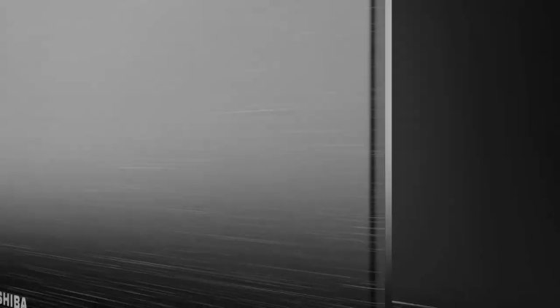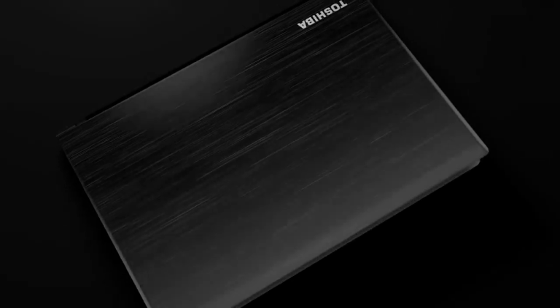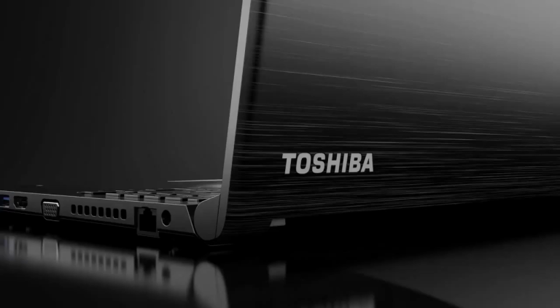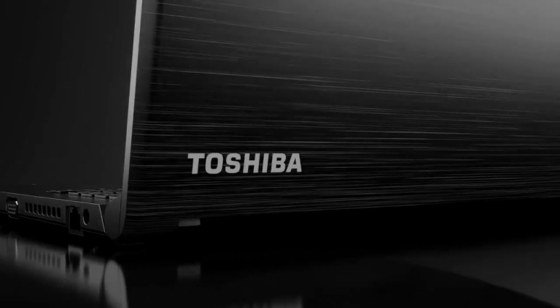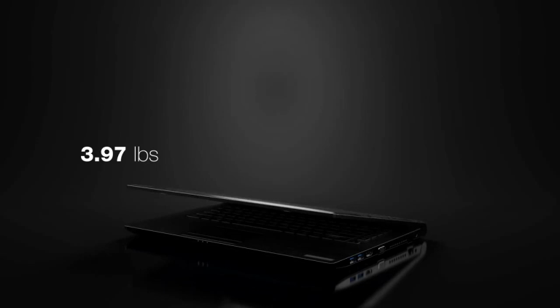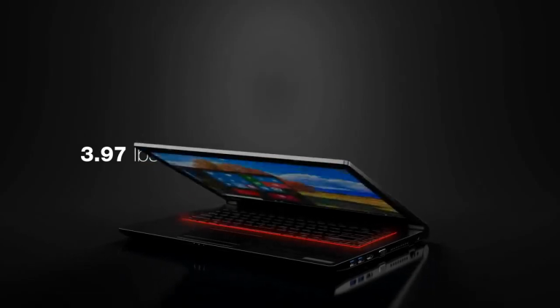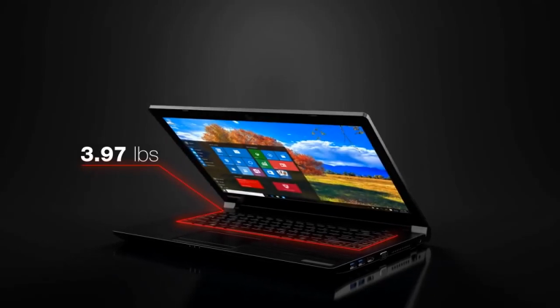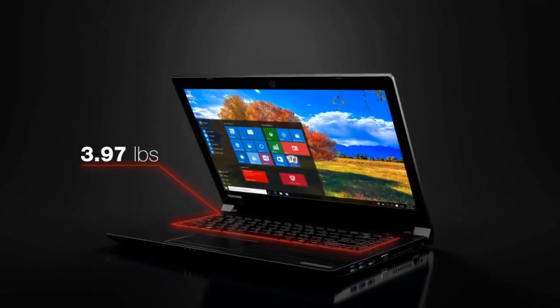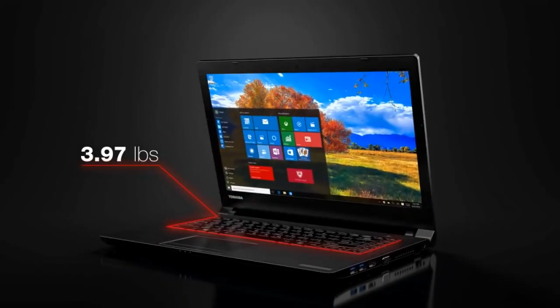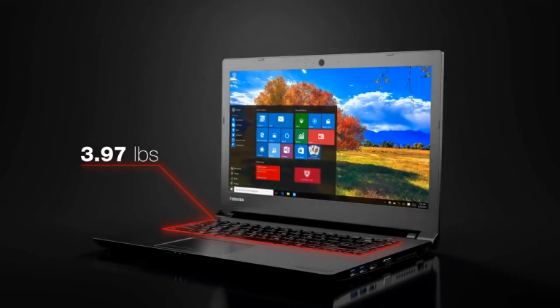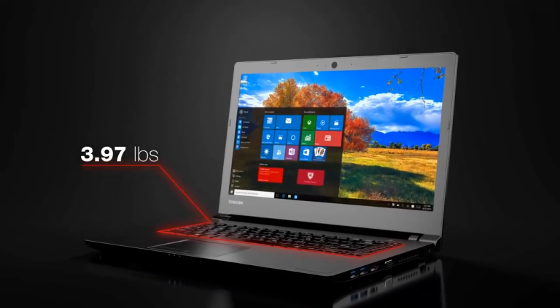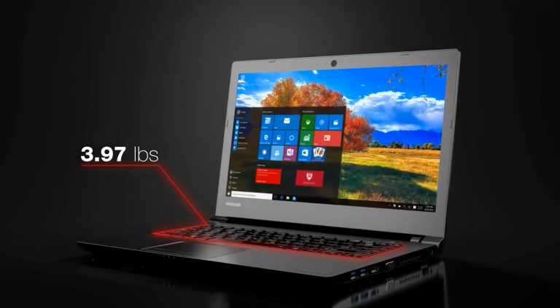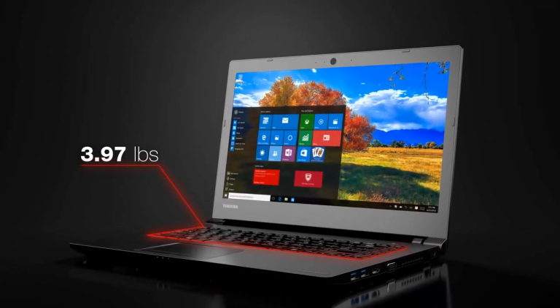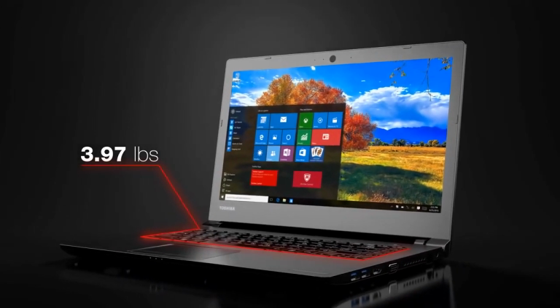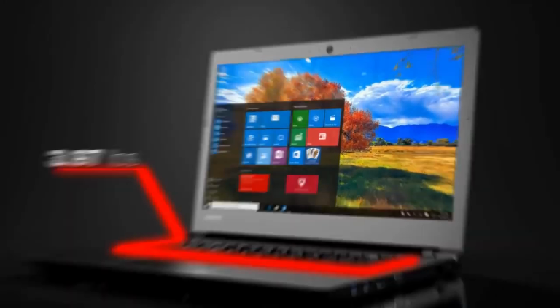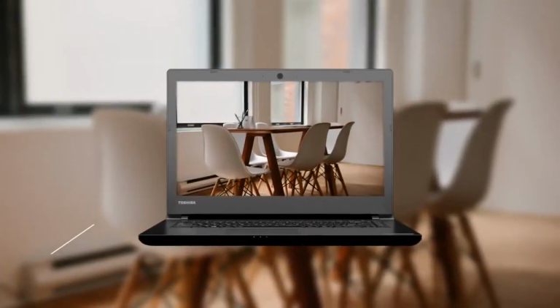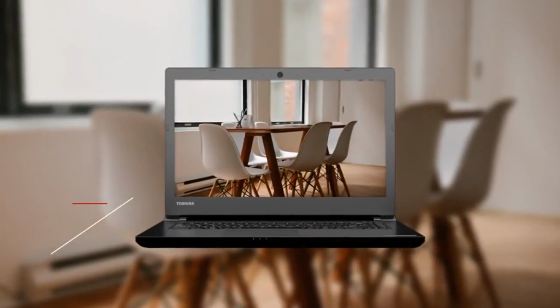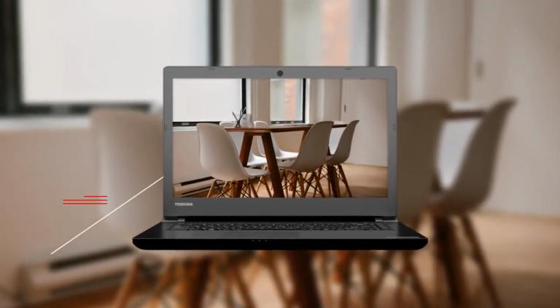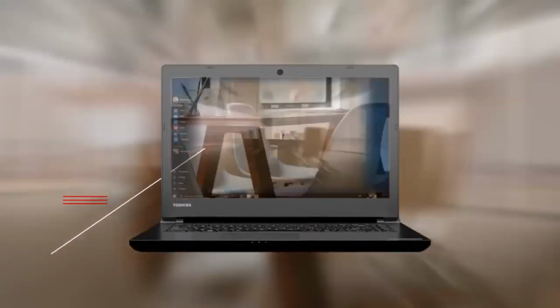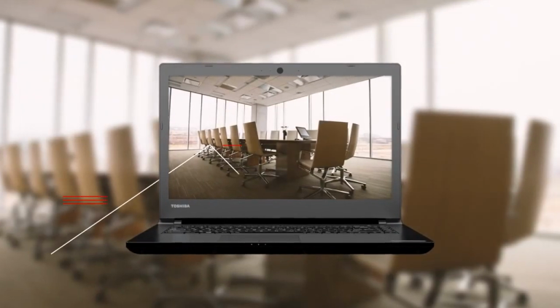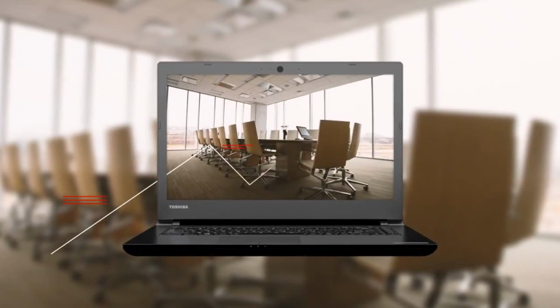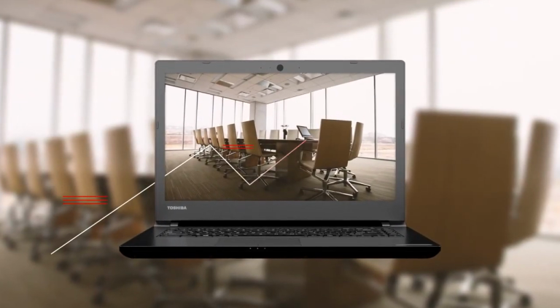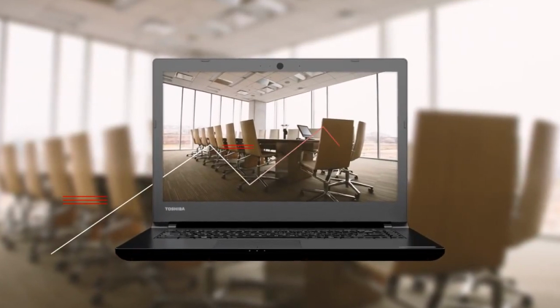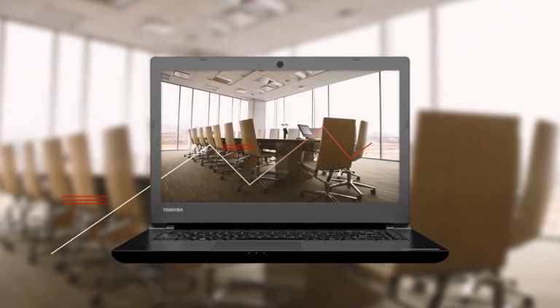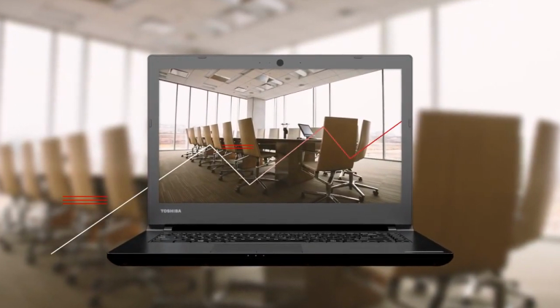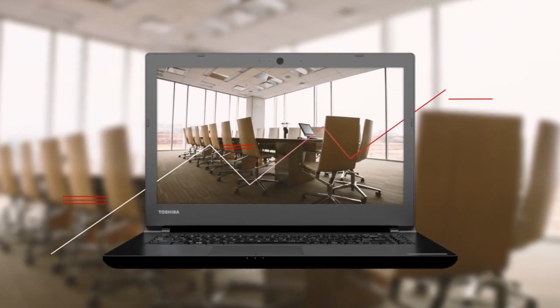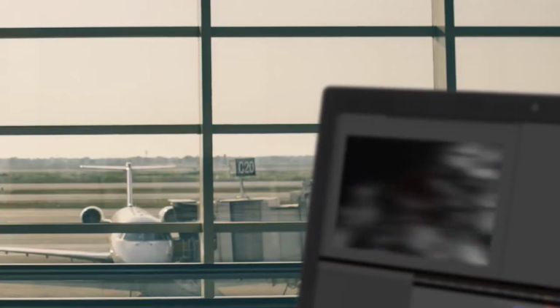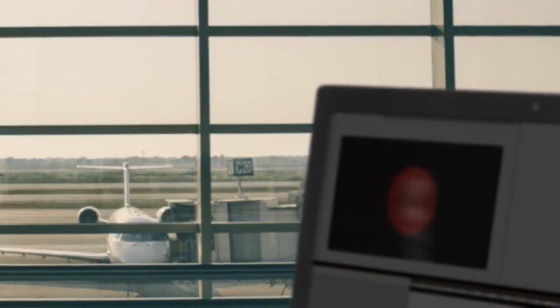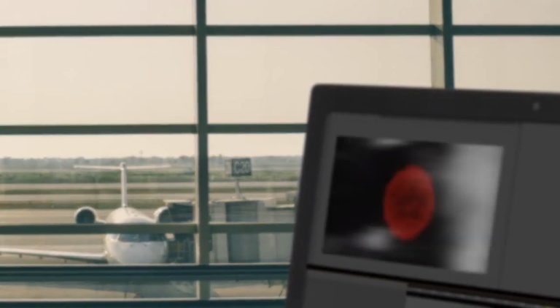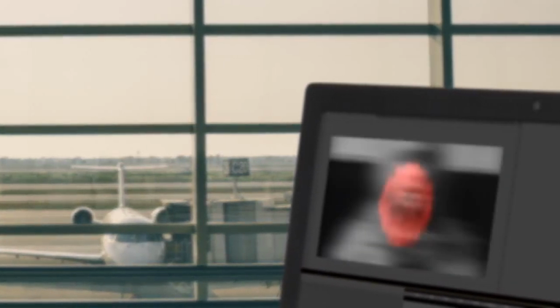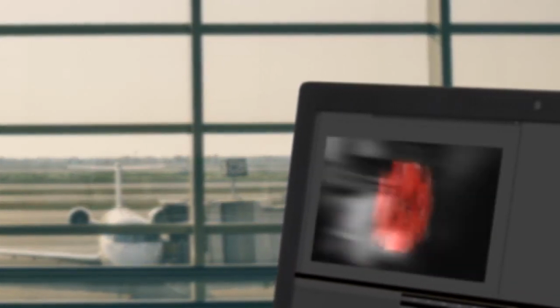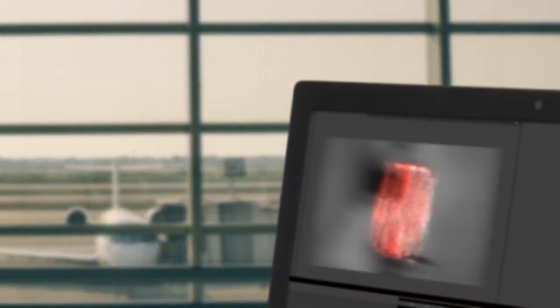Weighing just 3.97 pounds, the Tecra C40 makes it easy to transport your work from a desk to a conference room, and serves as a productivity-boosting travel companion on business trips.